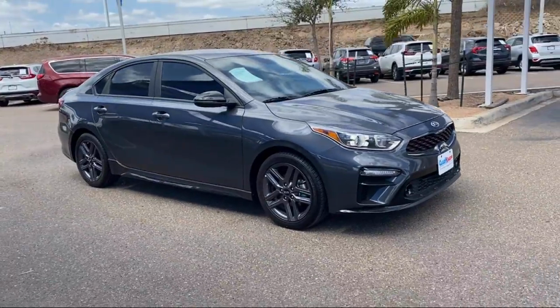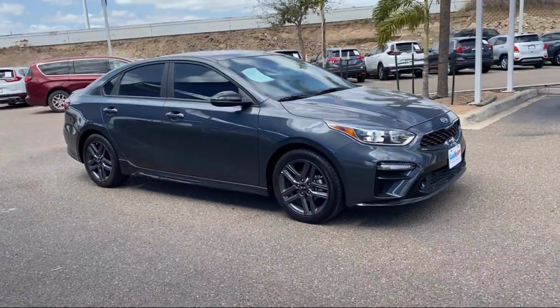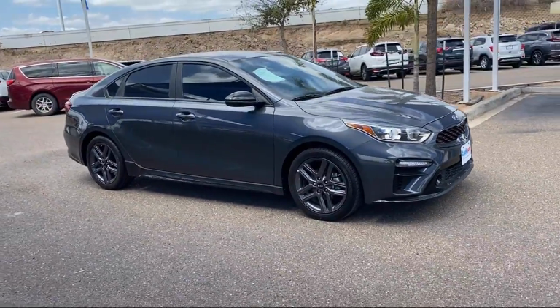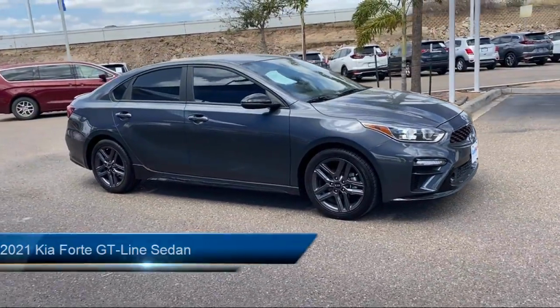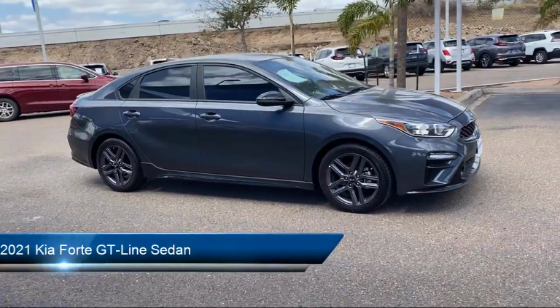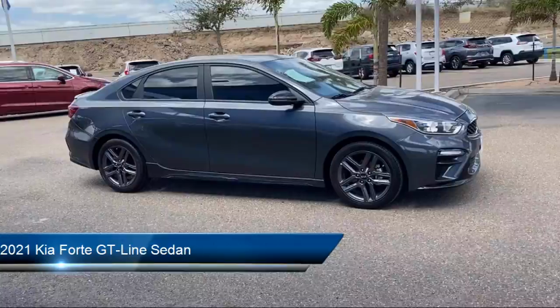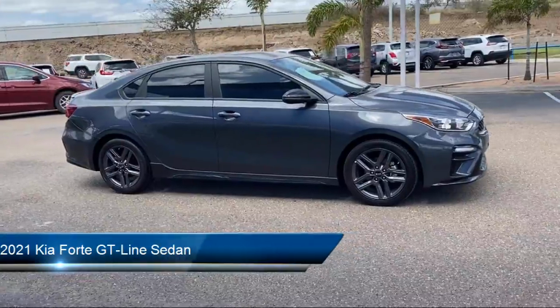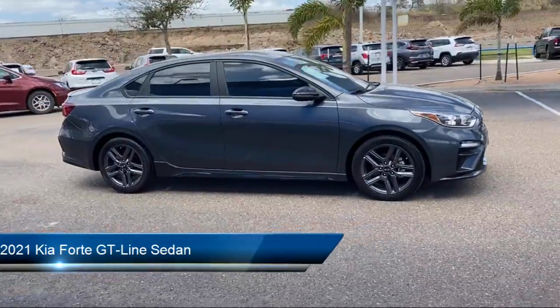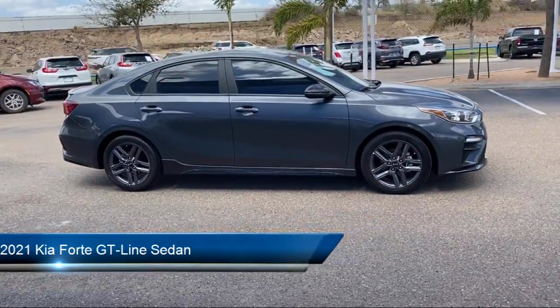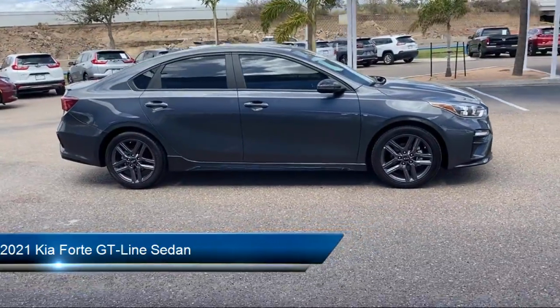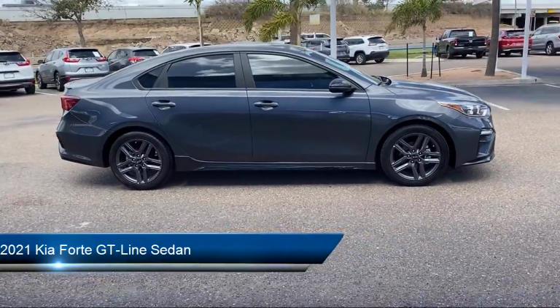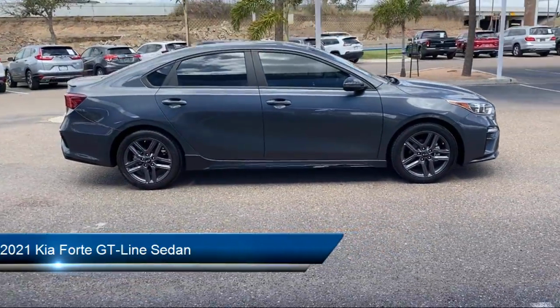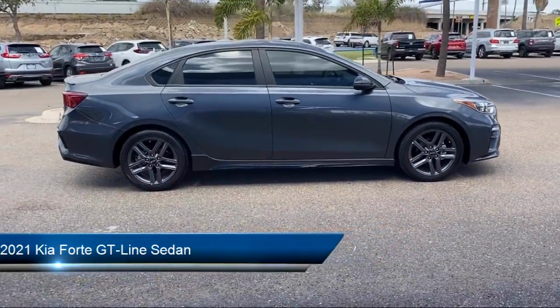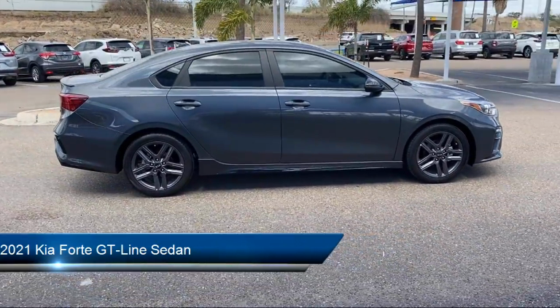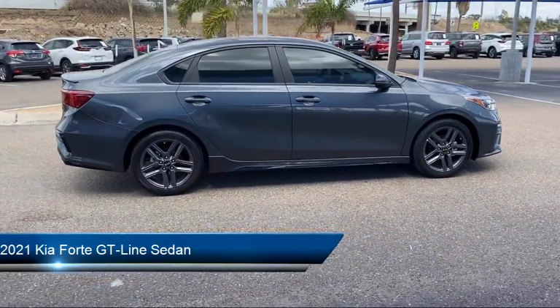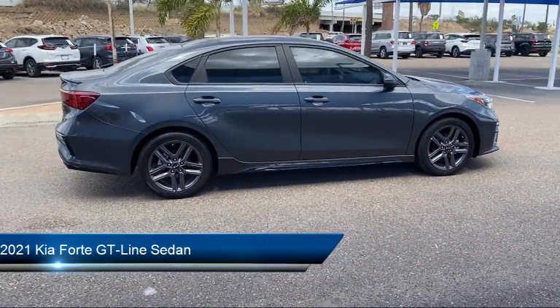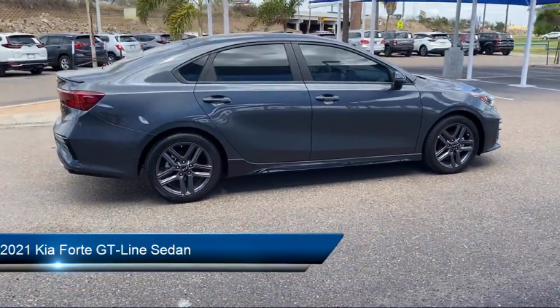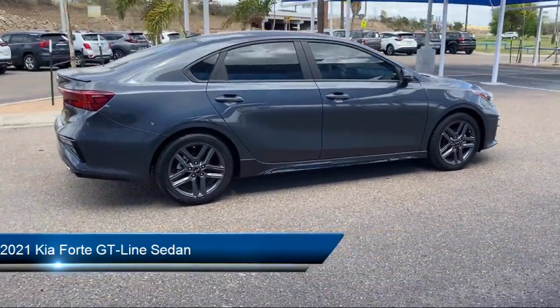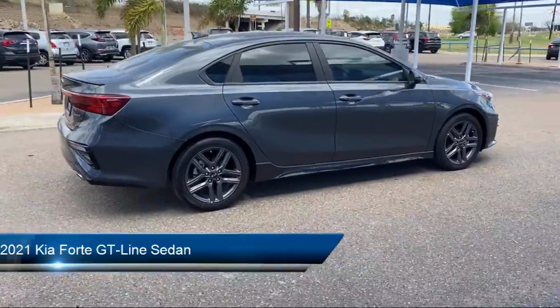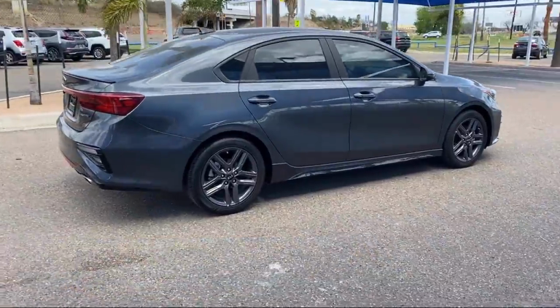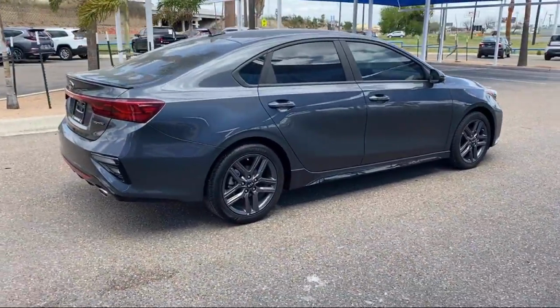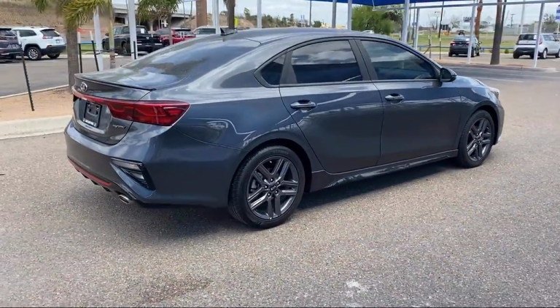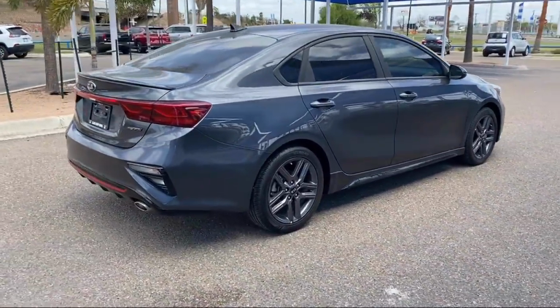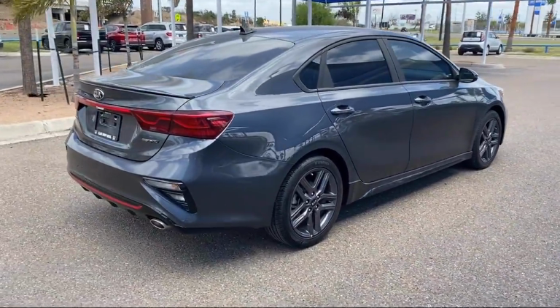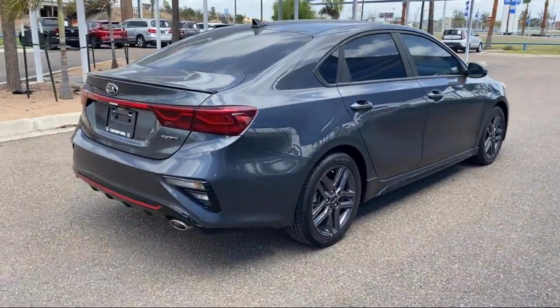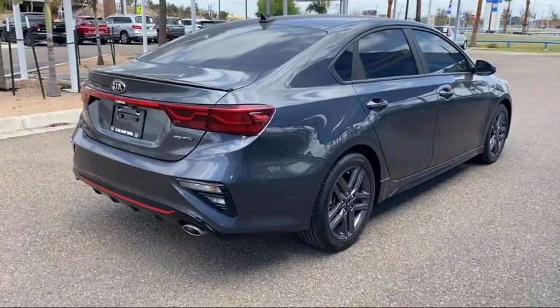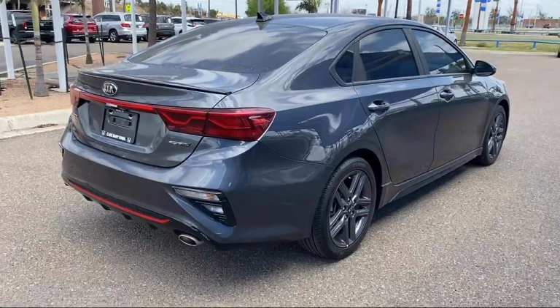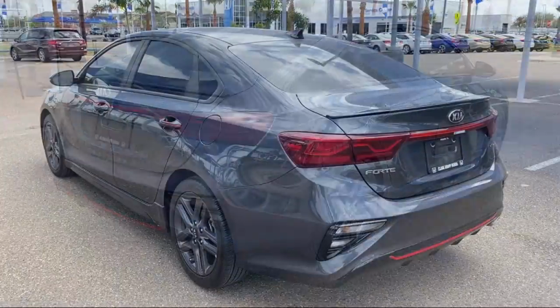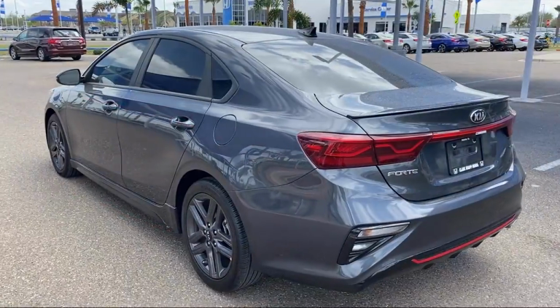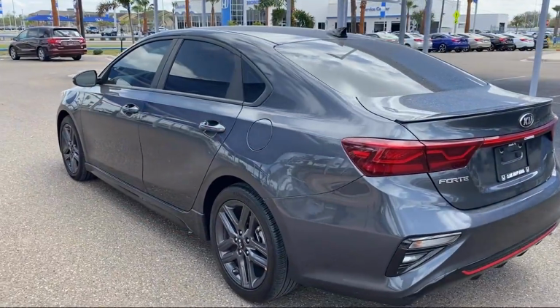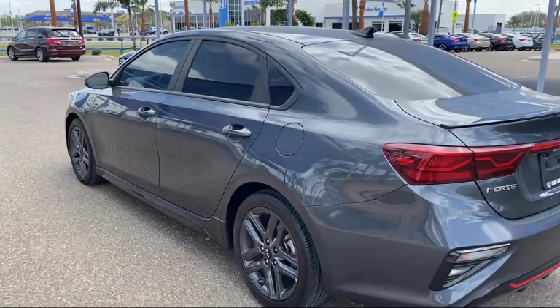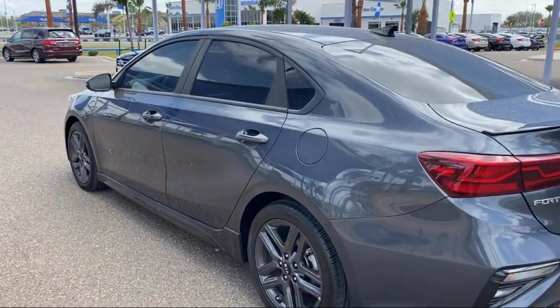It comes equipped with Lane Departure Warning System, Dual Front Side Impact Airbags, Rear View Camera, Fully Automatic Headlights, Apple CarPlay and Android Auto, and Keyless Entry.